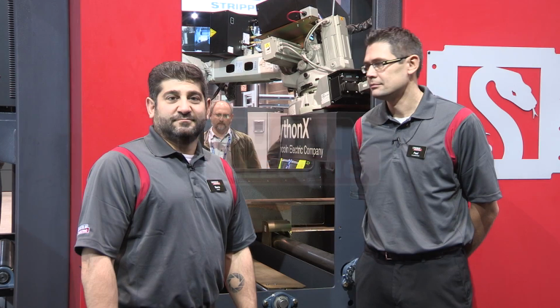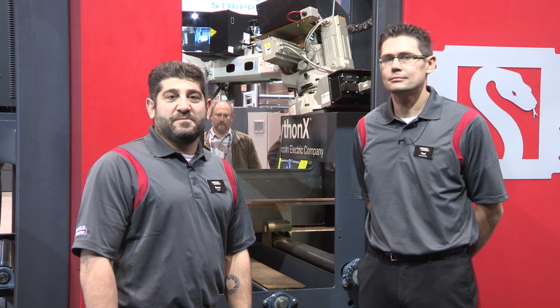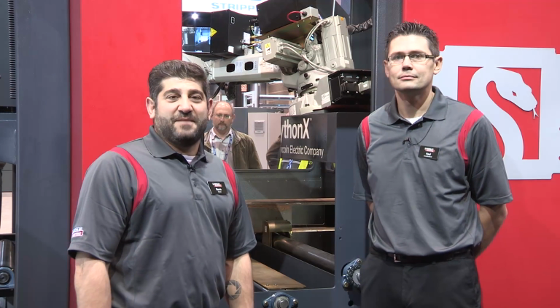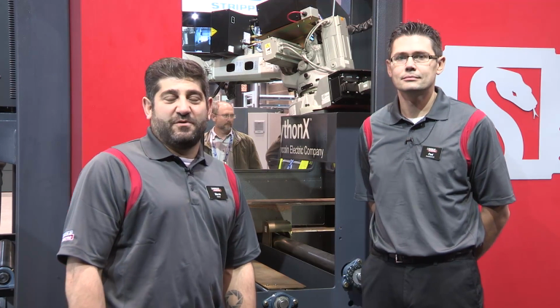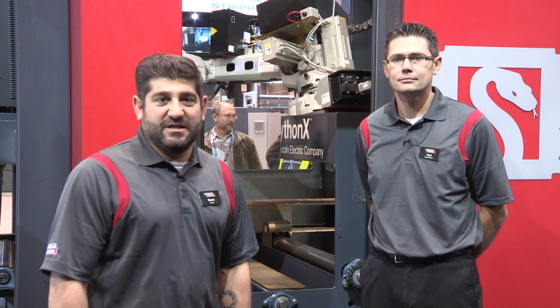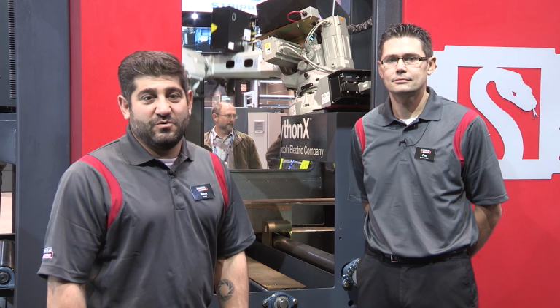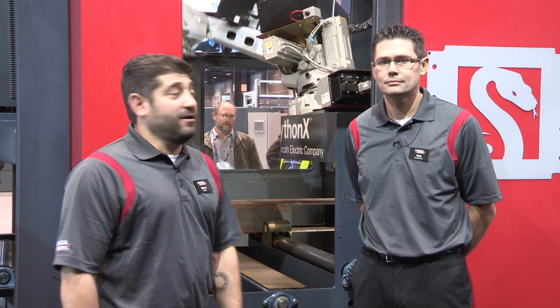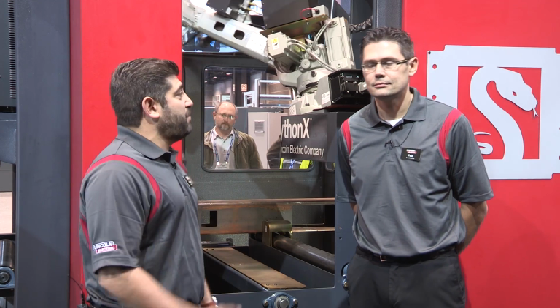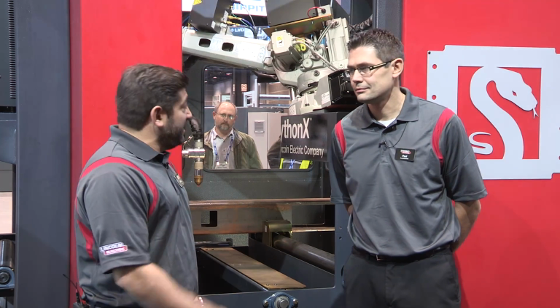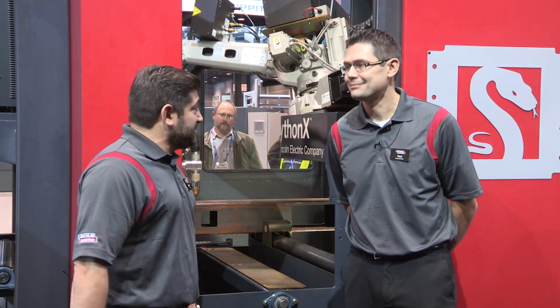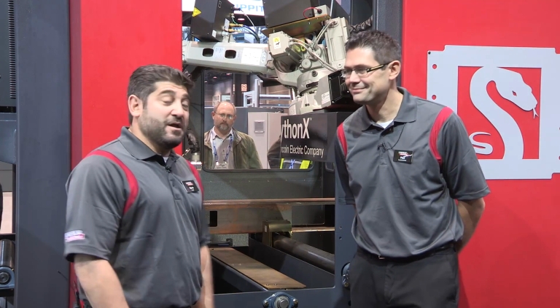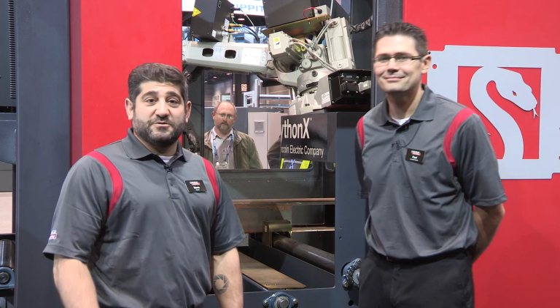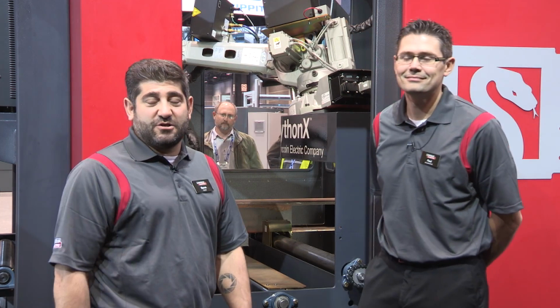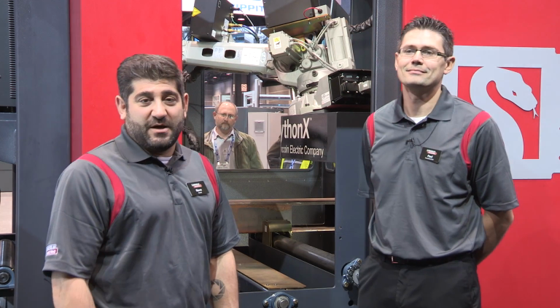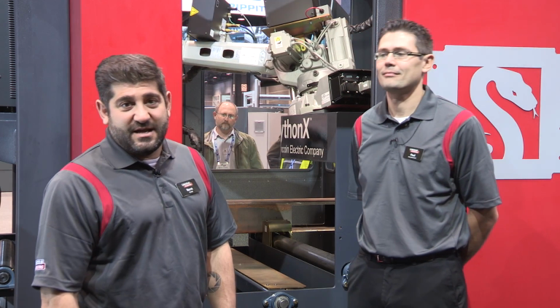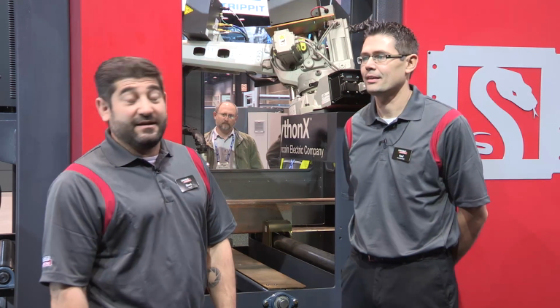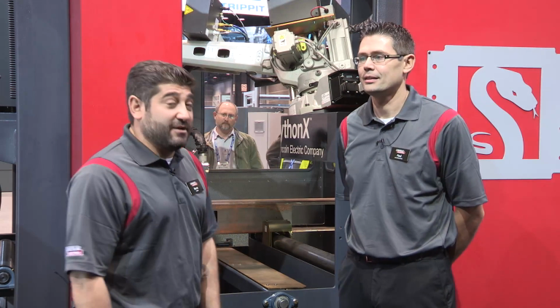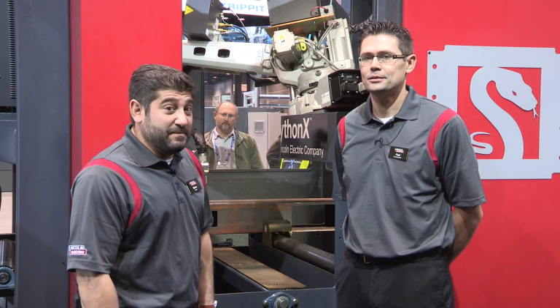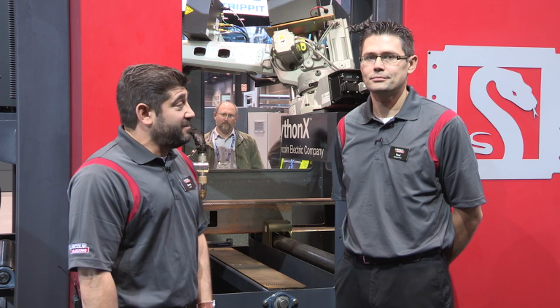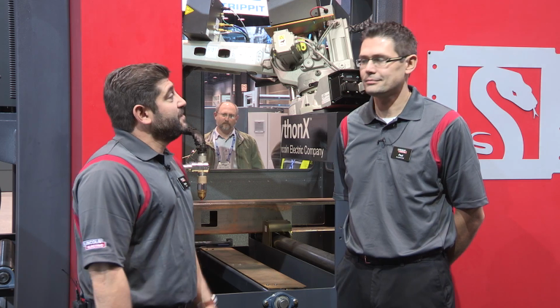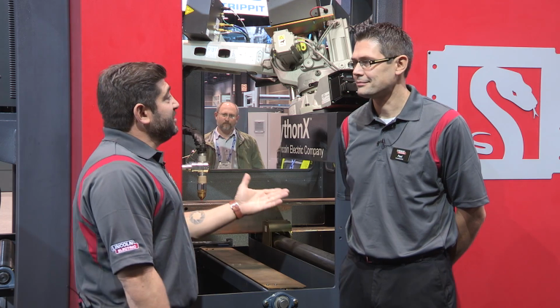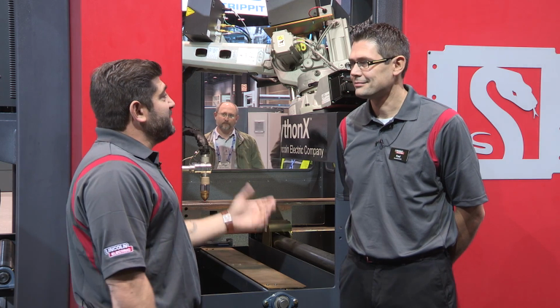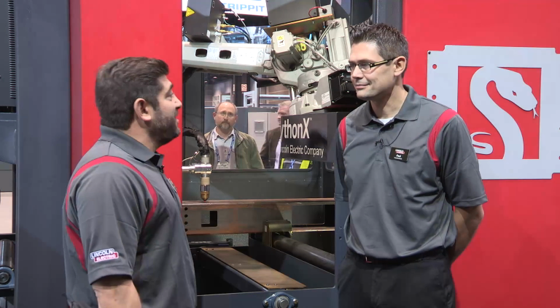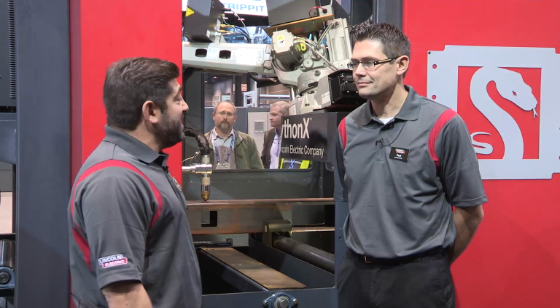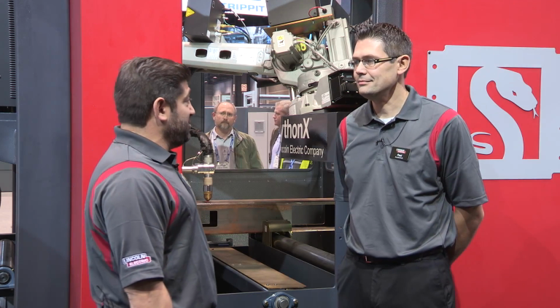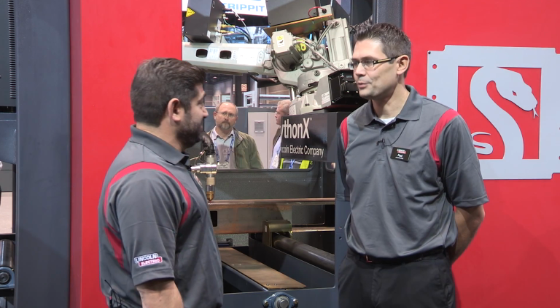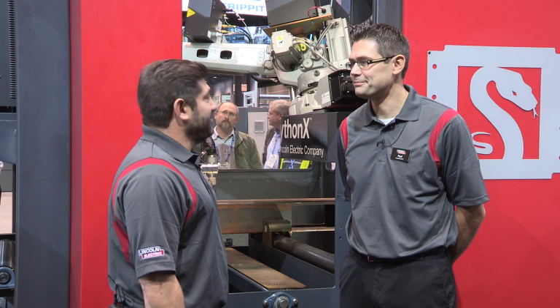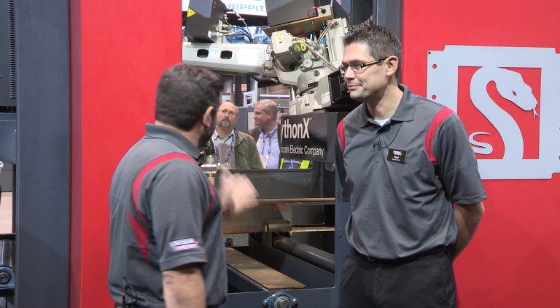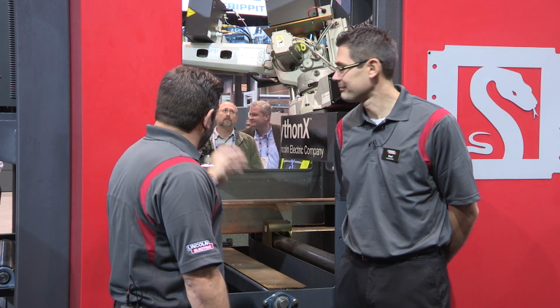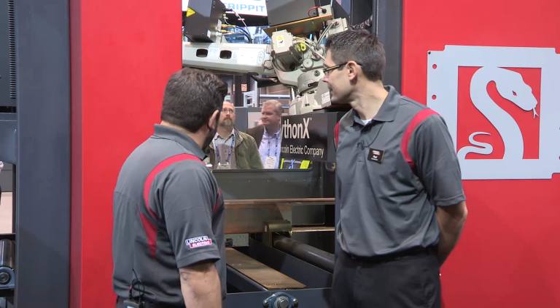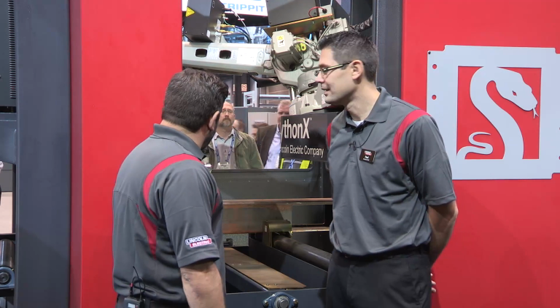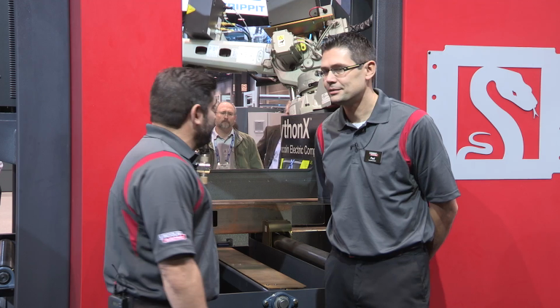Hi, welcome back to Fabtech 2015. I'm Norm here with Paul Kwiatkowski, our sales manager for Python X, a Lincoln Electric company up in Canada. We're here talking about the Python X2. Tell us a little bit about what we're seeing here.